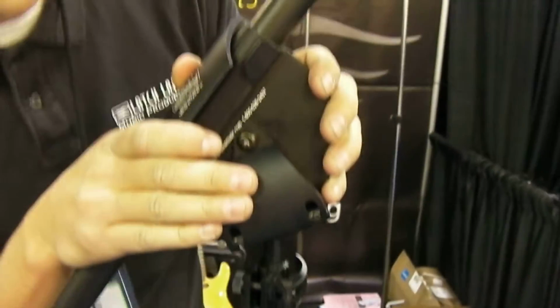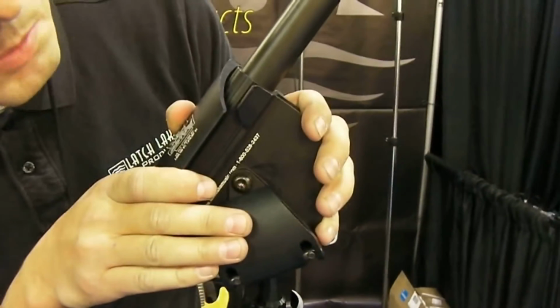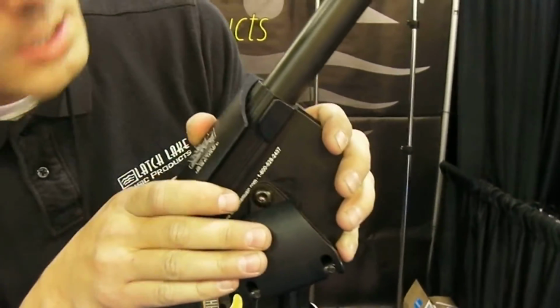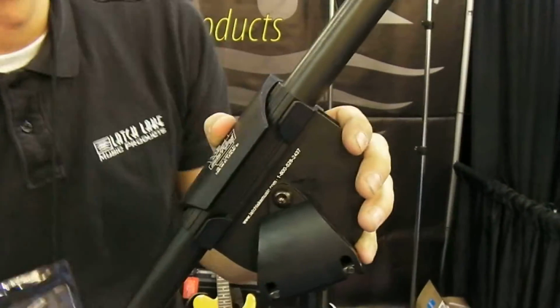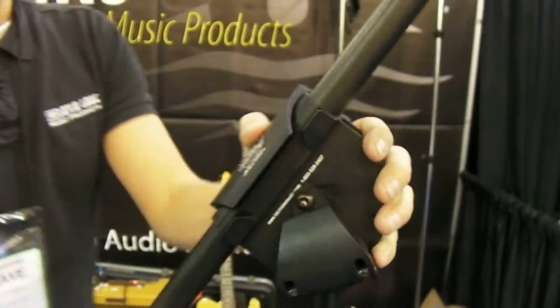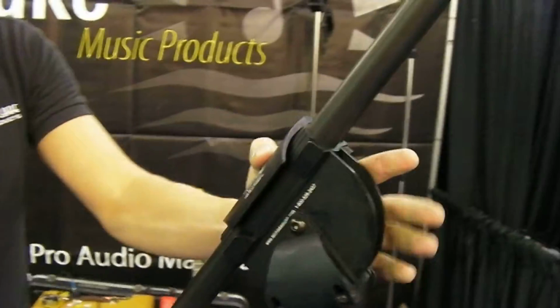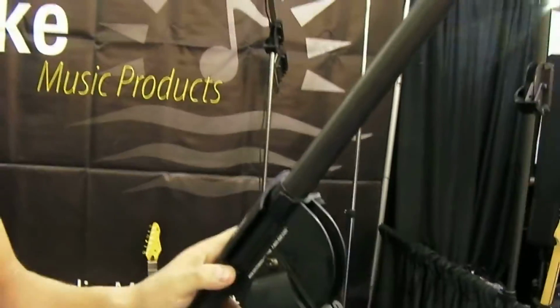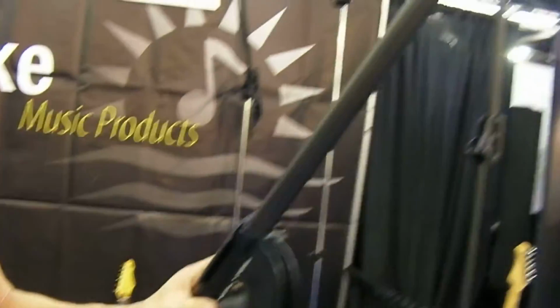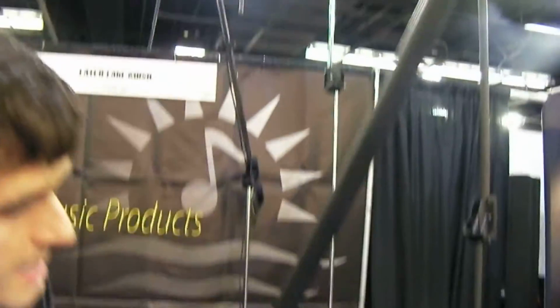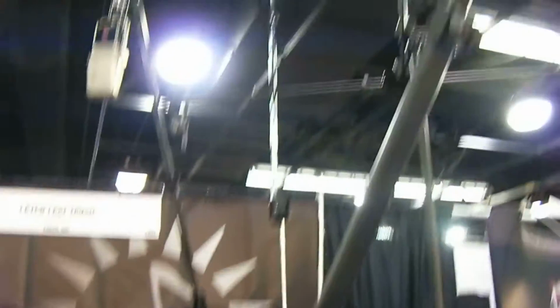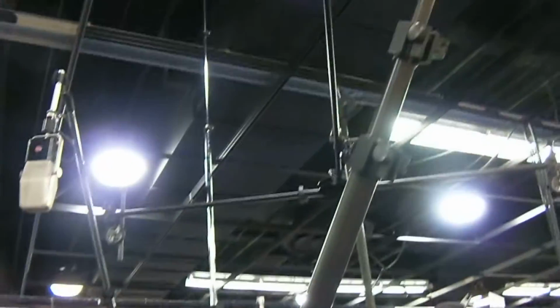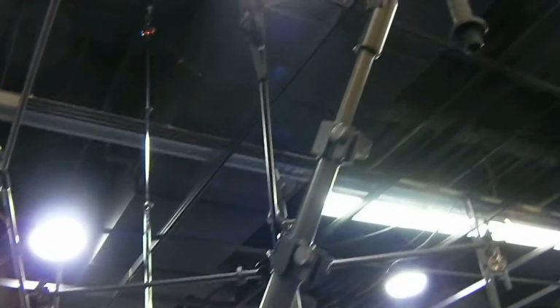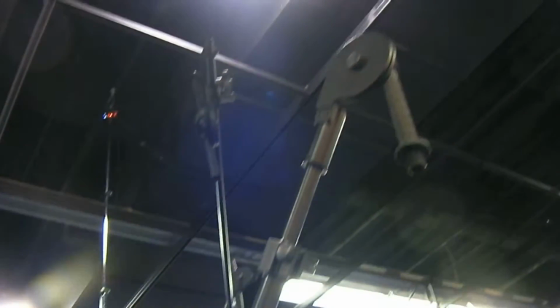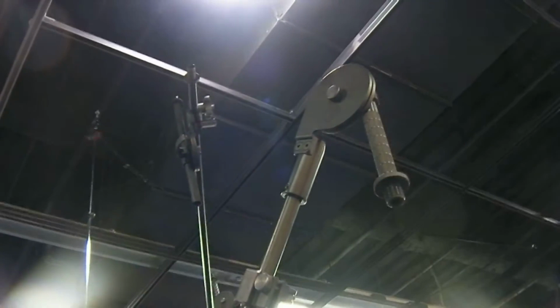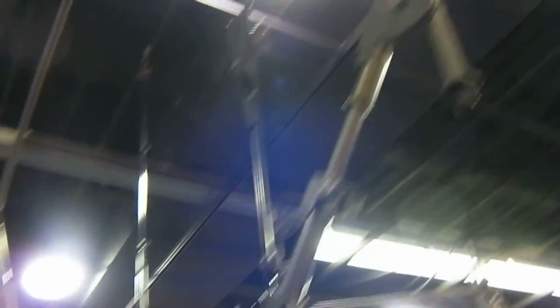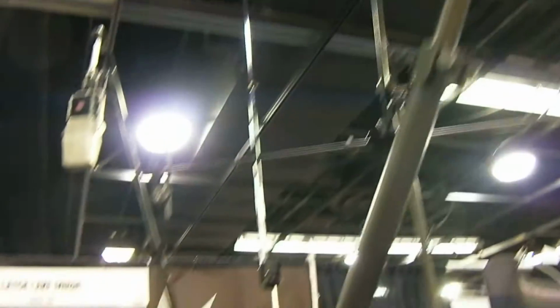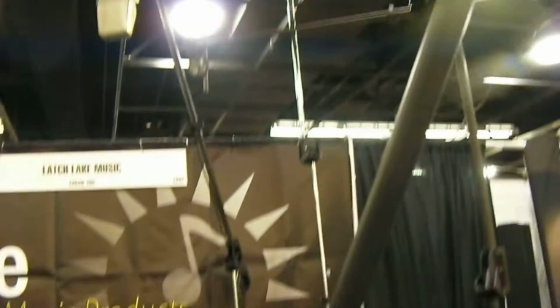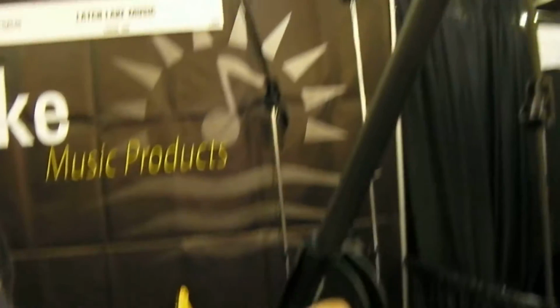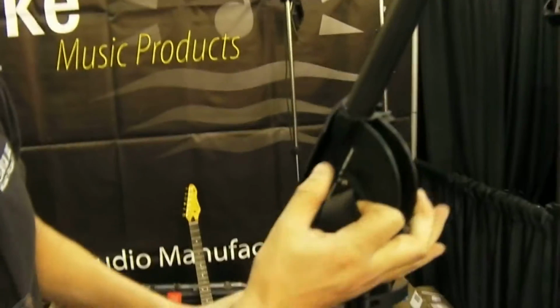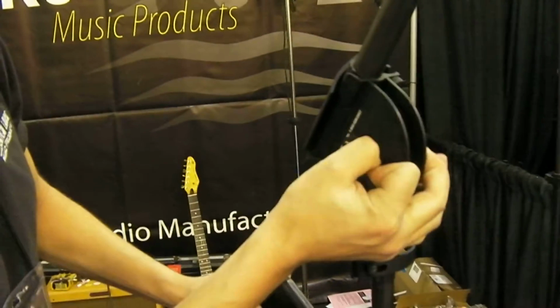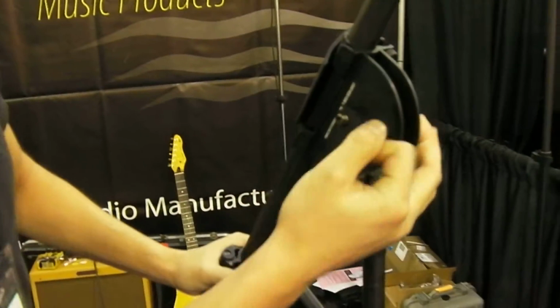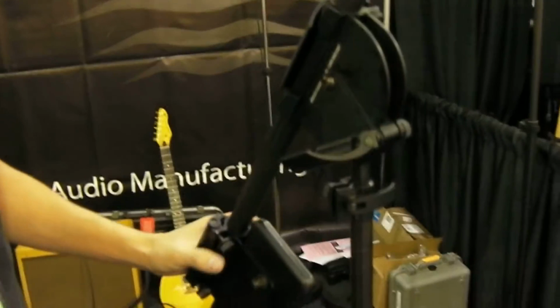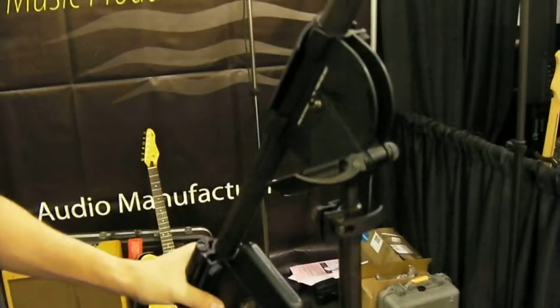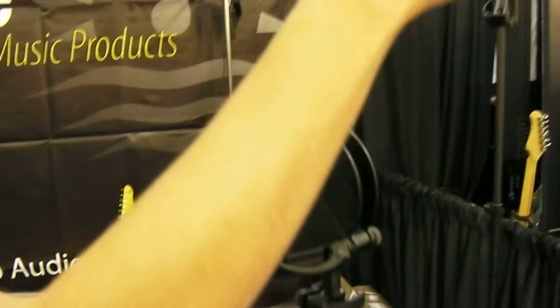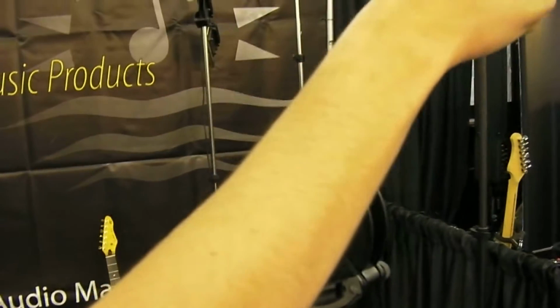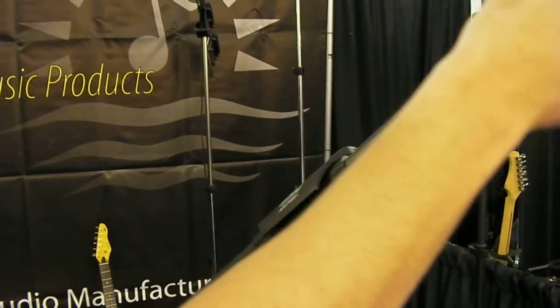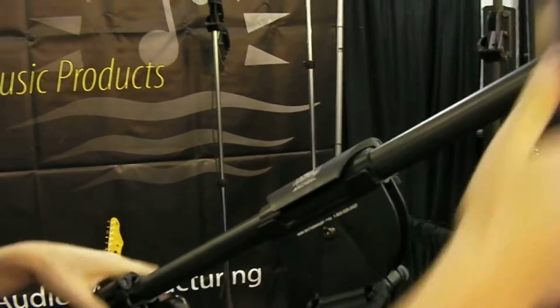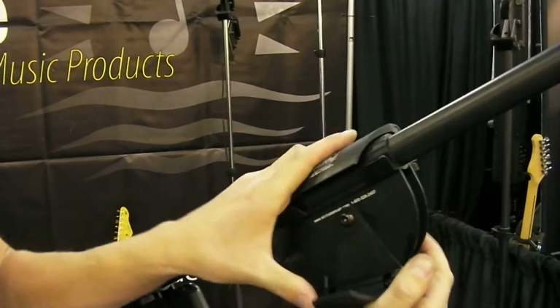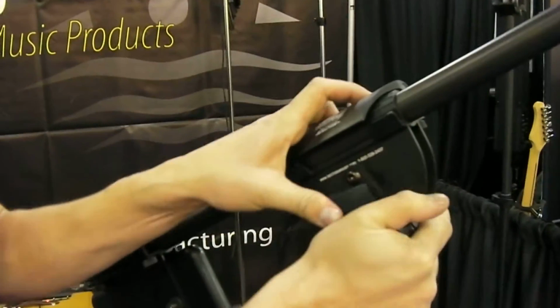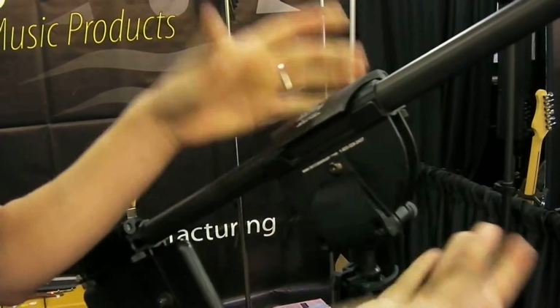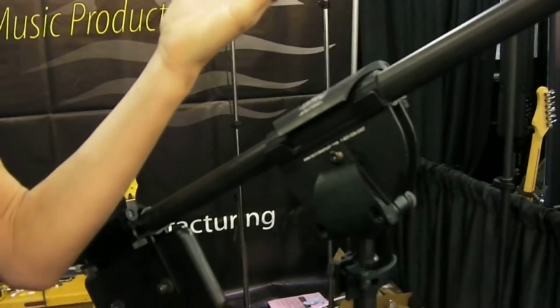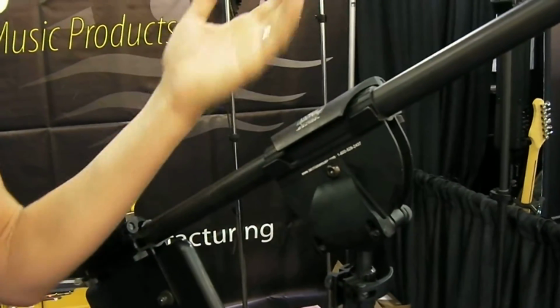World's Strongest Boom Clutch. It's a patented design that basically has the maximum amount of surface area for positioning your boom. So no more gaff tape required to lock your boom in place. You move it, you lock it, you're good to go. Nice.